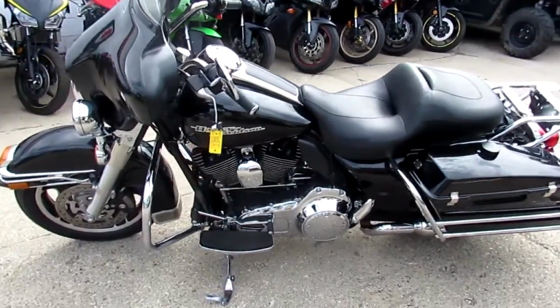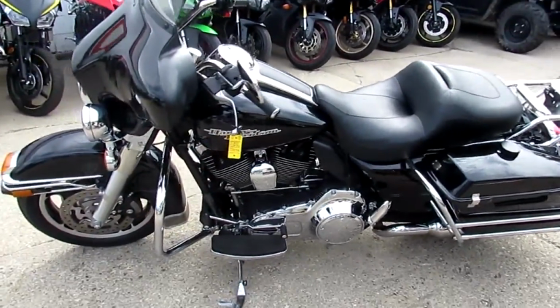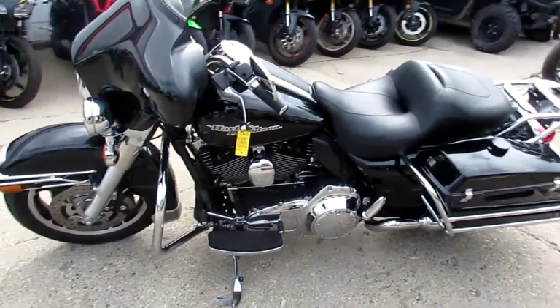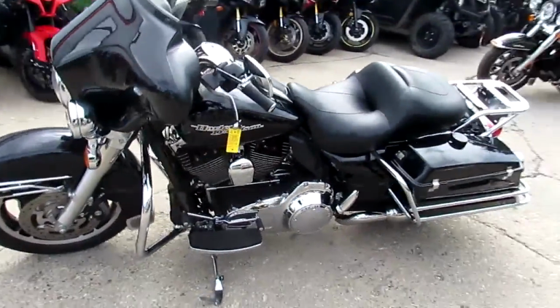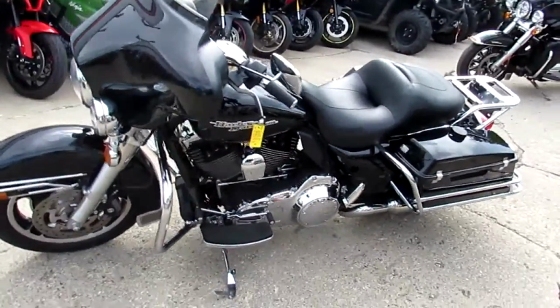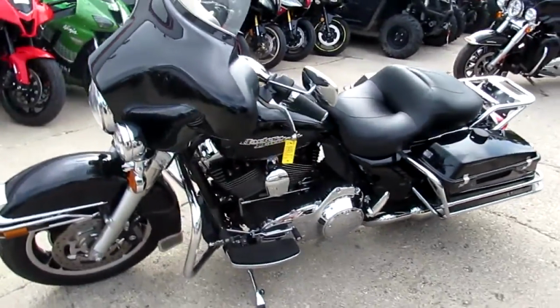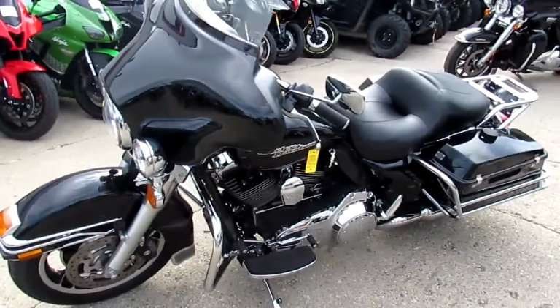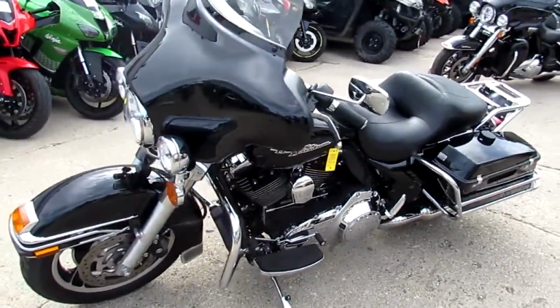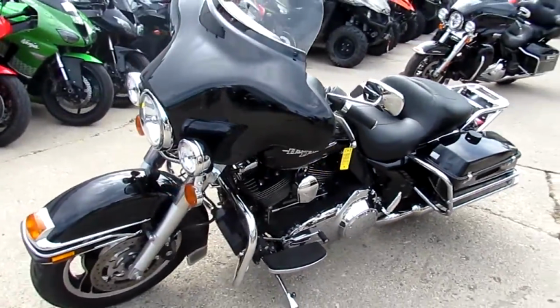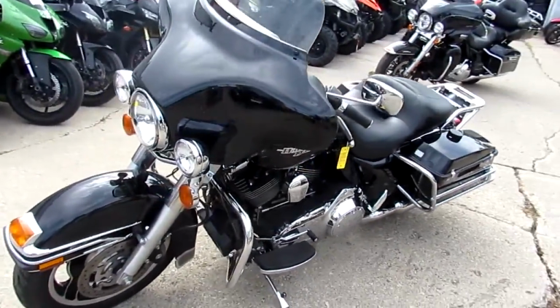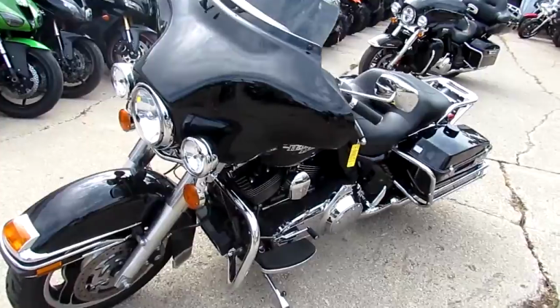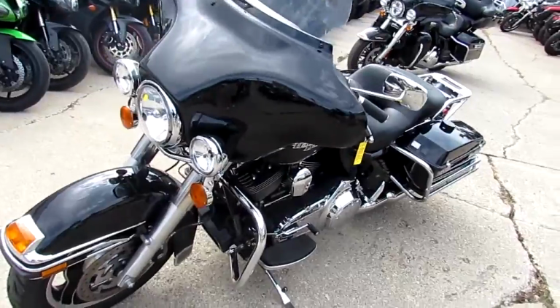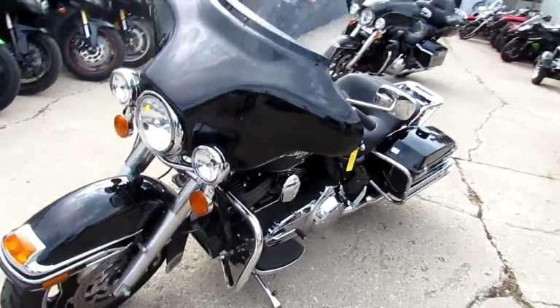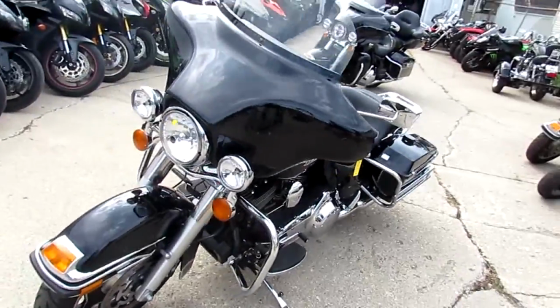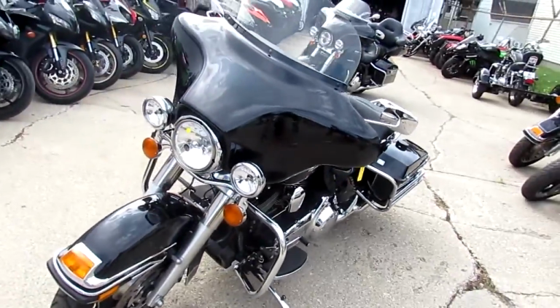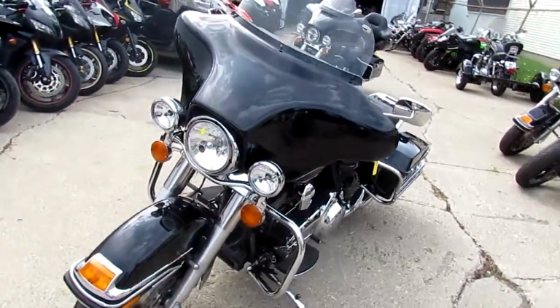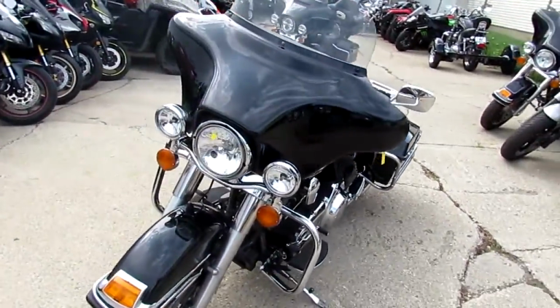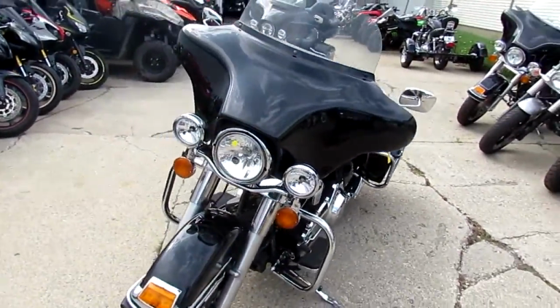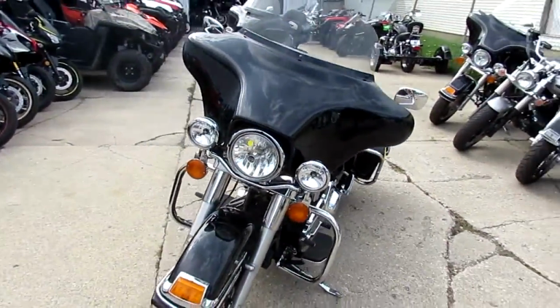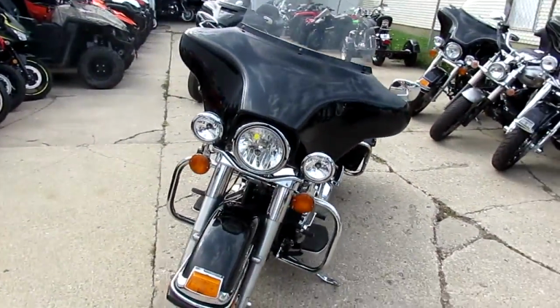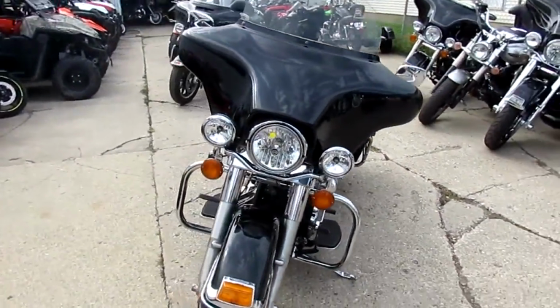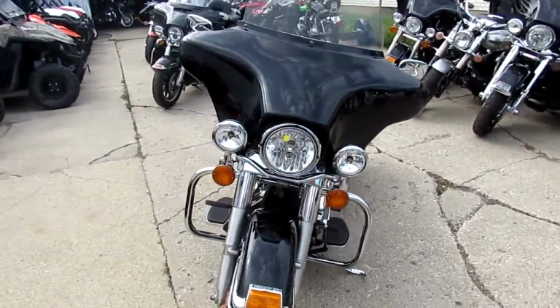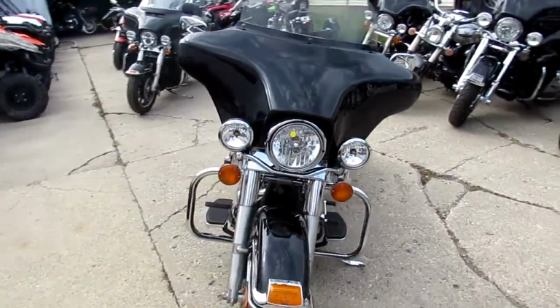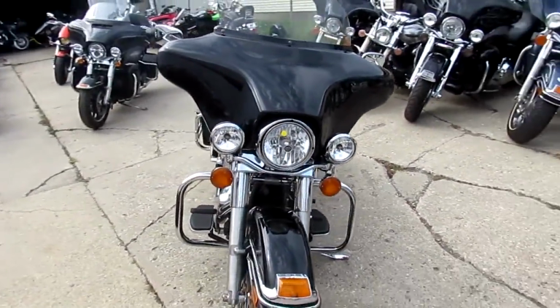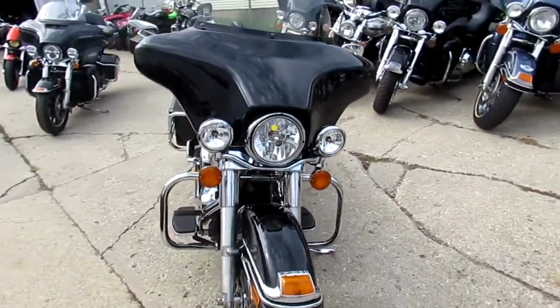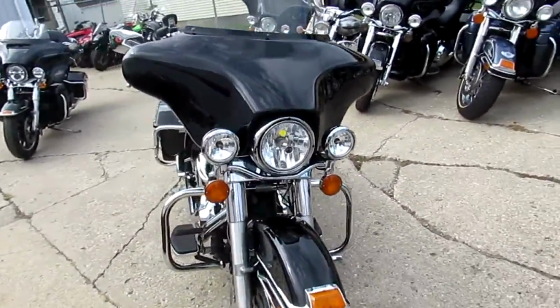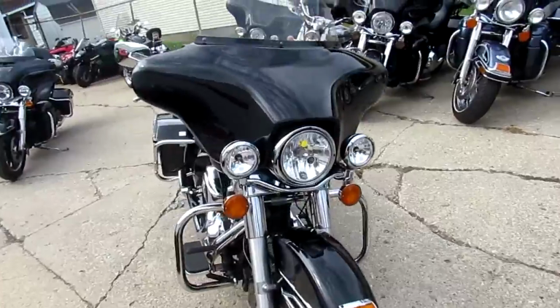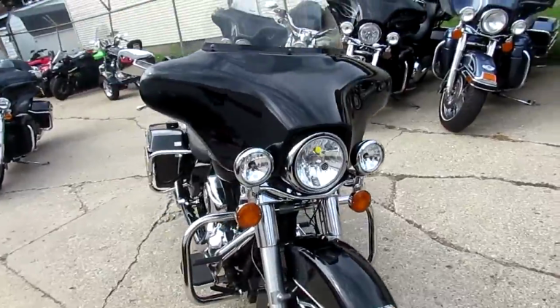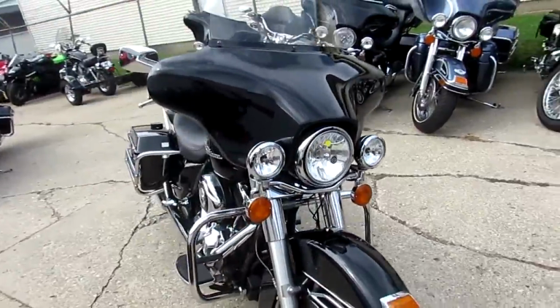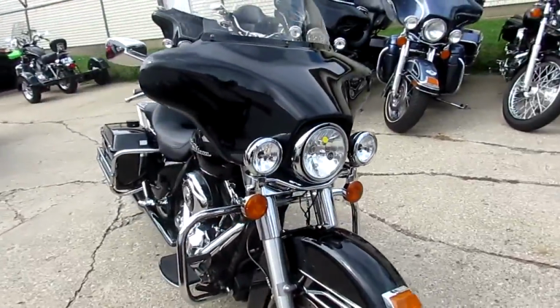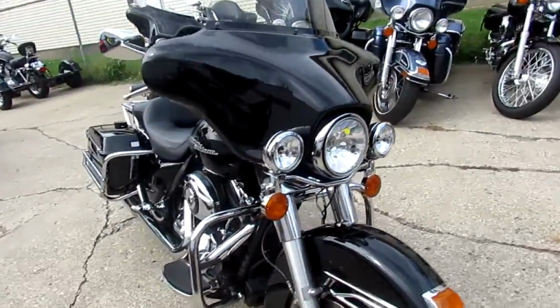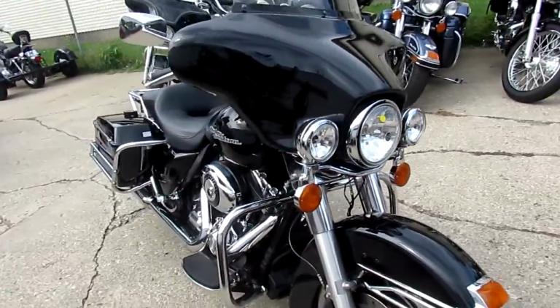Approval Power Sports doing some videos on our used Harleys. This one's a 2013 Harley-Davidson Electra Glide. We got this thing priced at $12,900 — a 2013 for under $13,000.